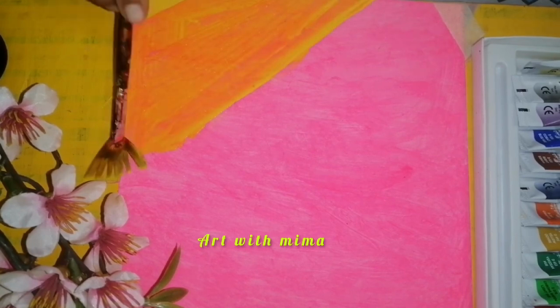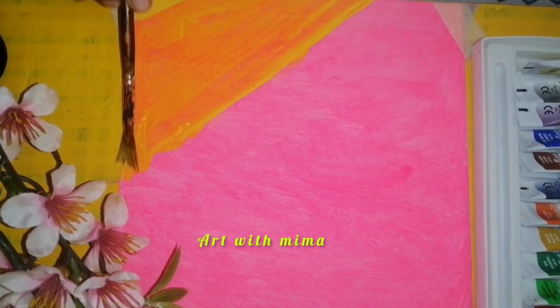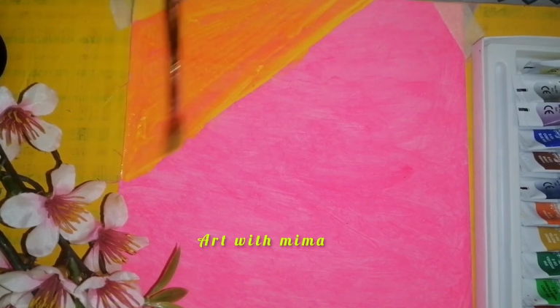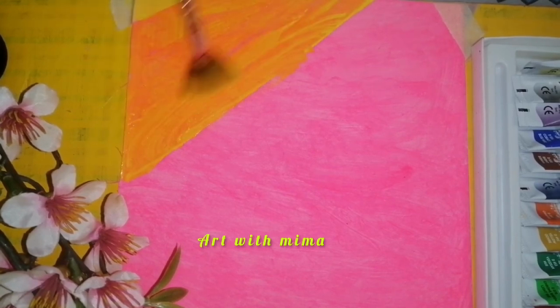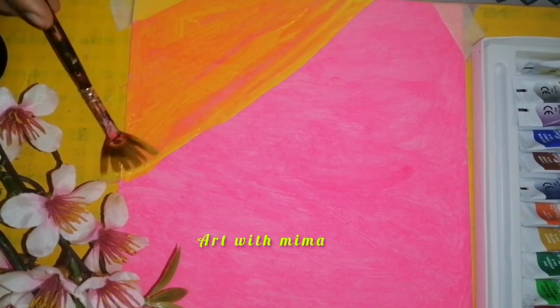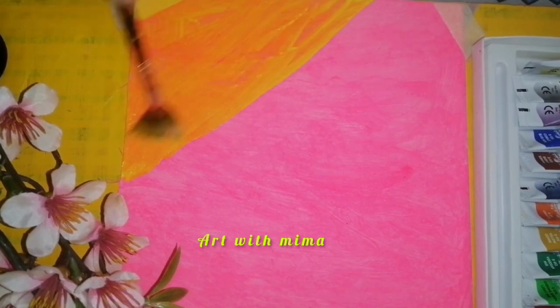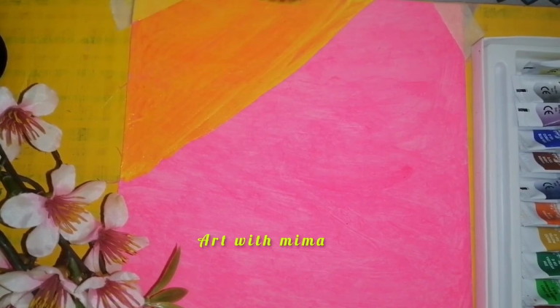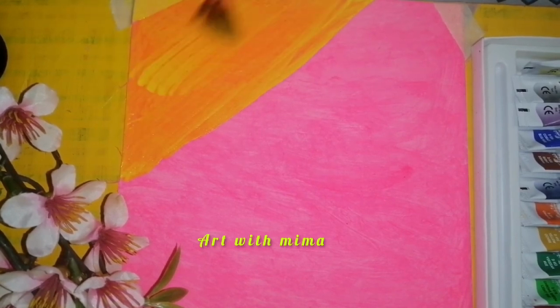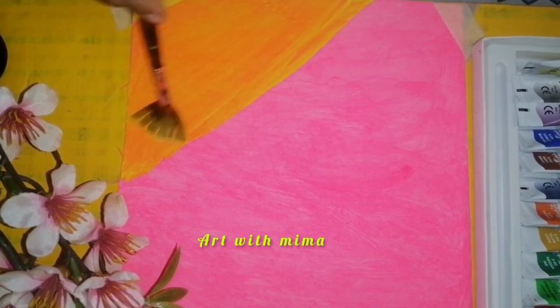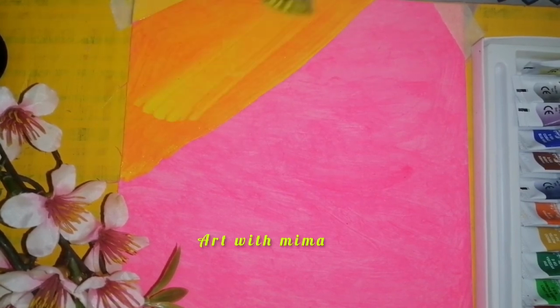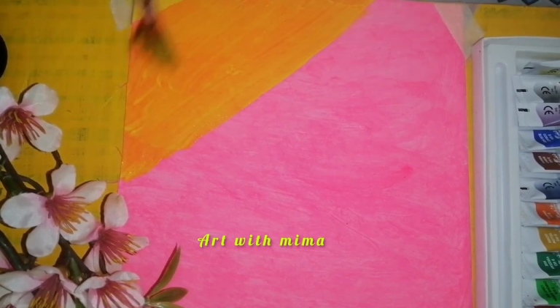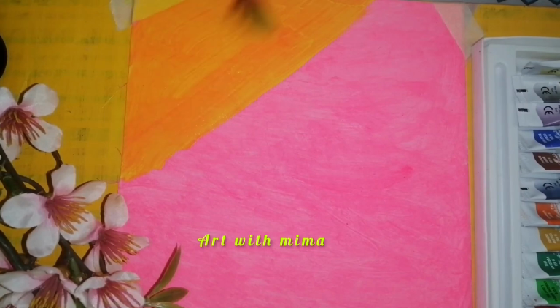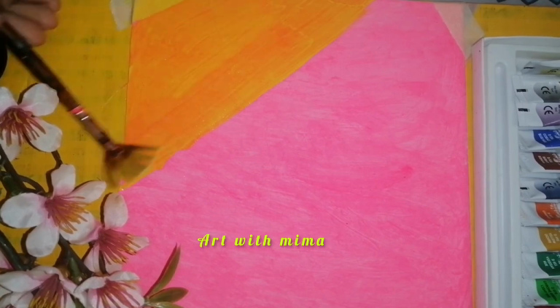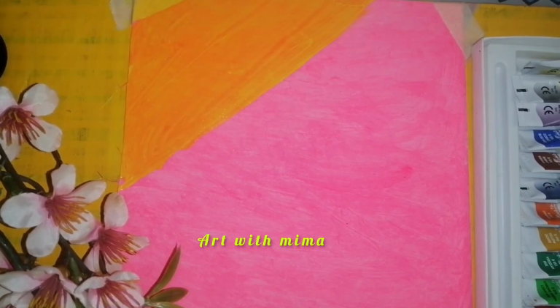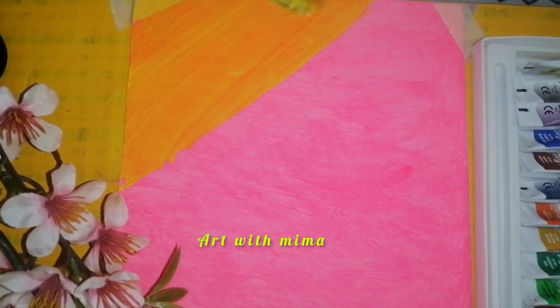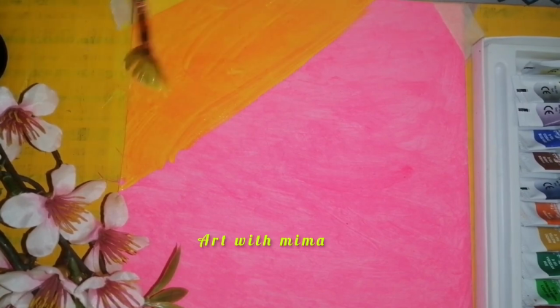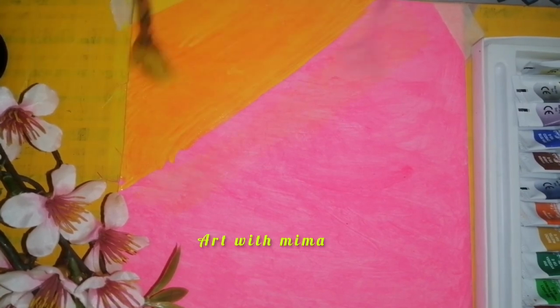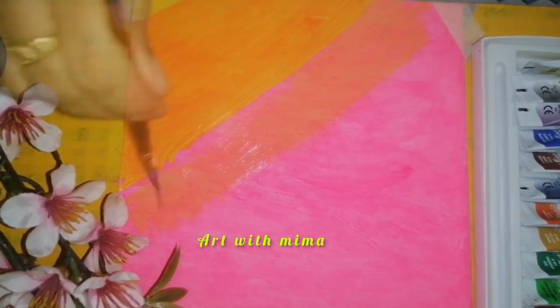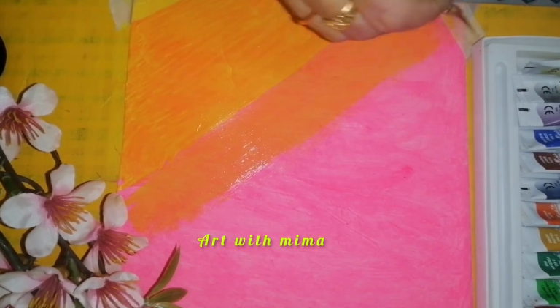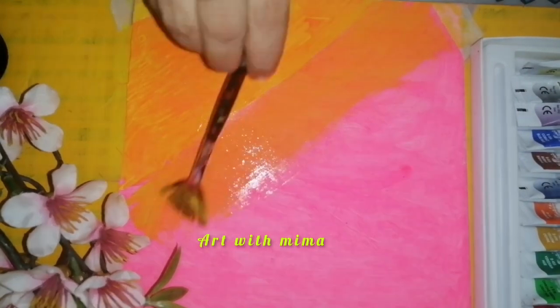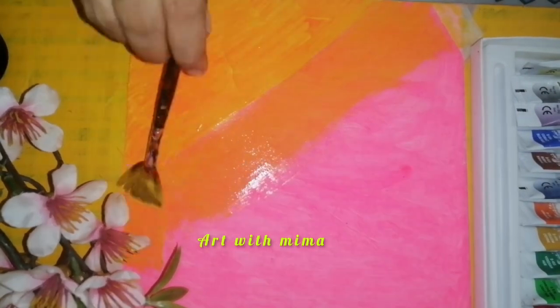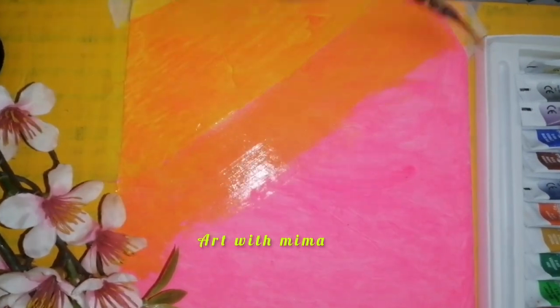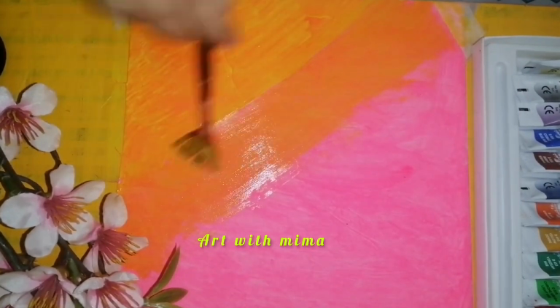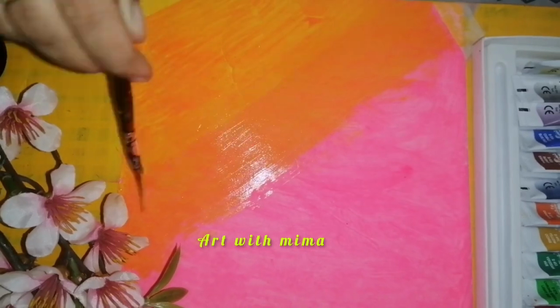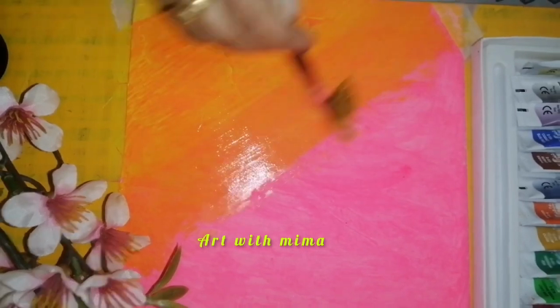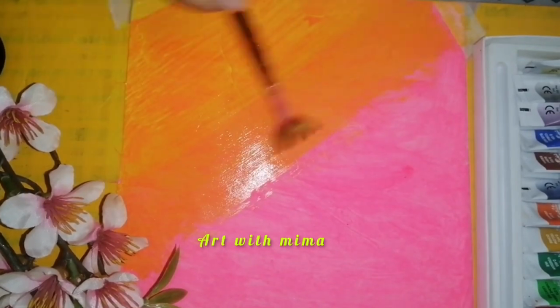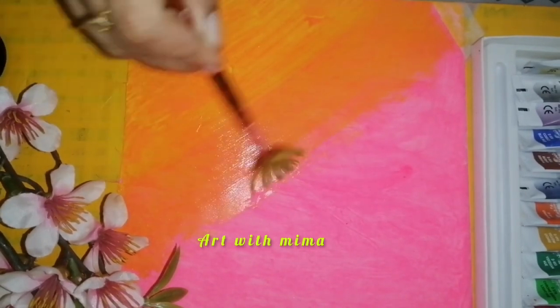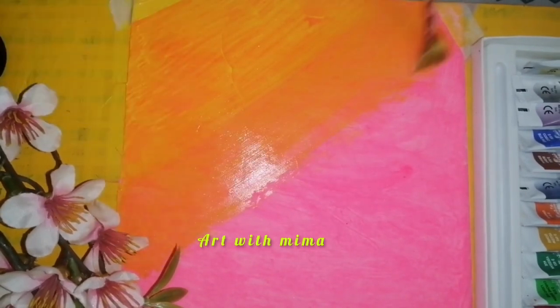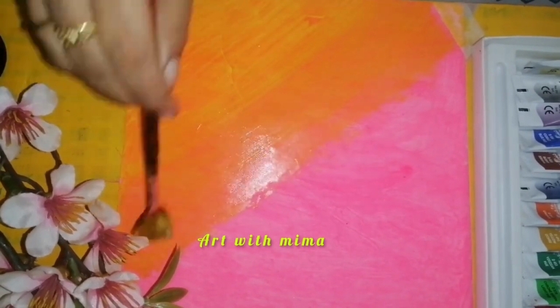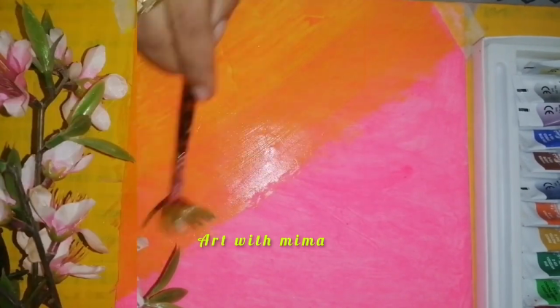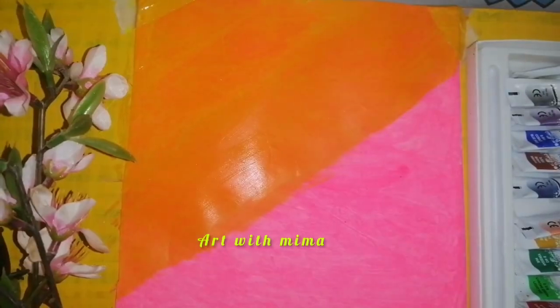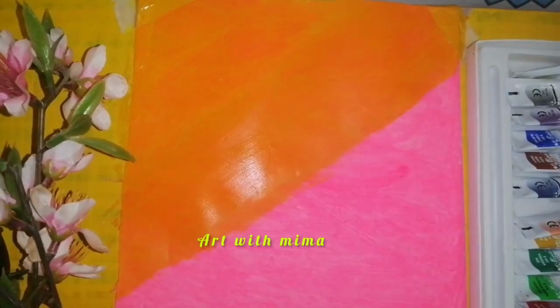If you paint a pink color chart paper, you can paint it. If you paint a canvas, you can paint a pink color. I paint a lemon yellow color. First, paint a triangle shape on the cross. Then paint an orange color.